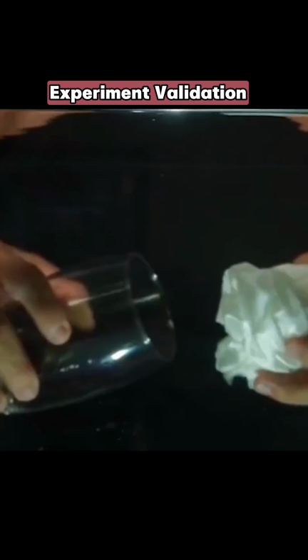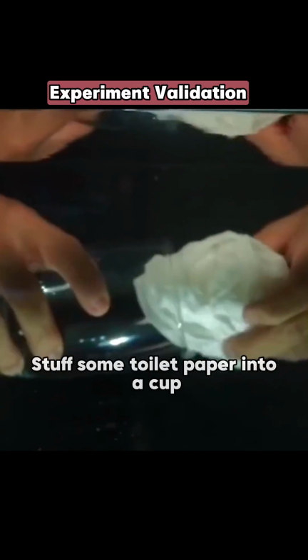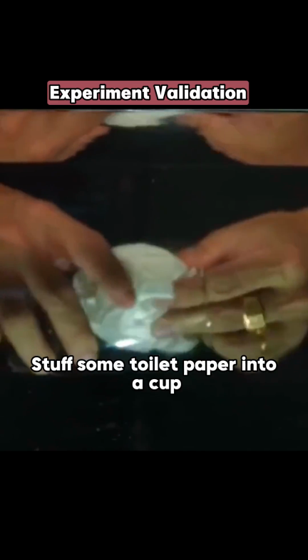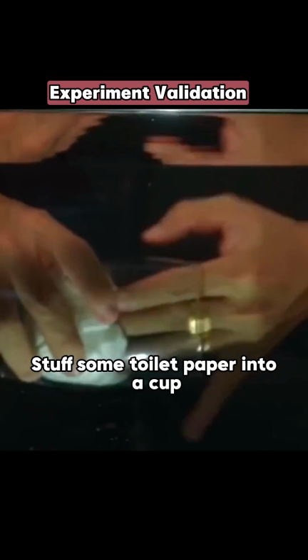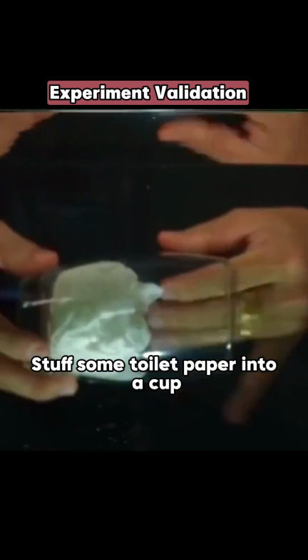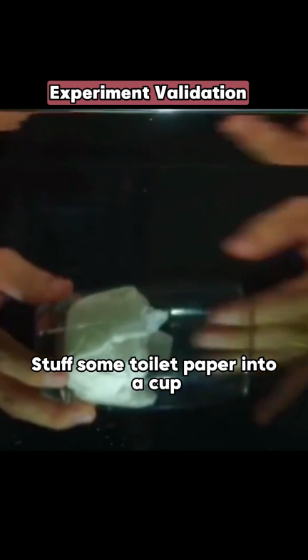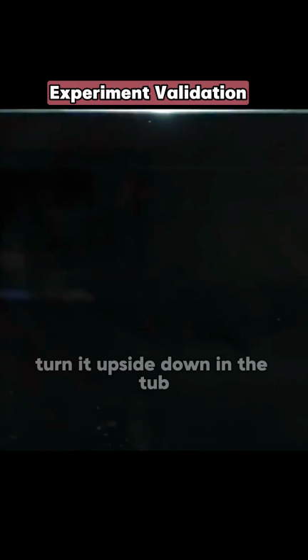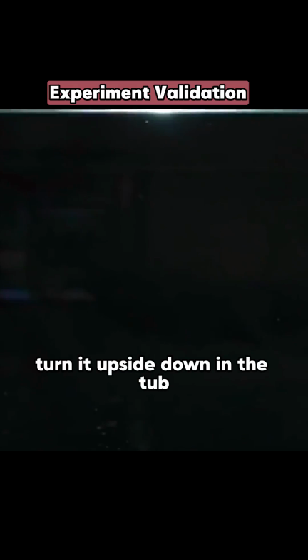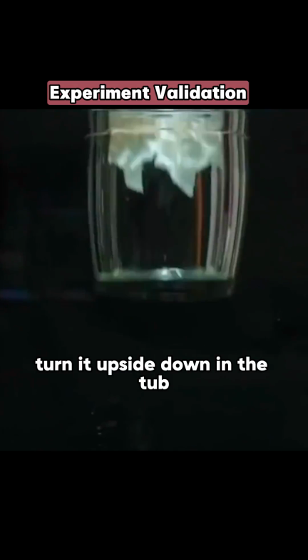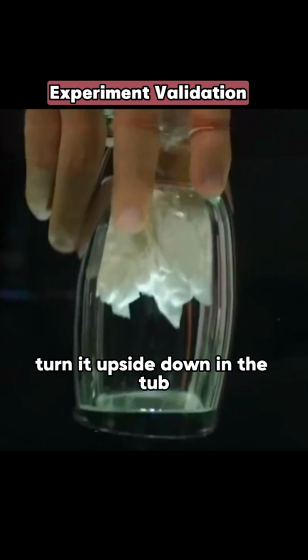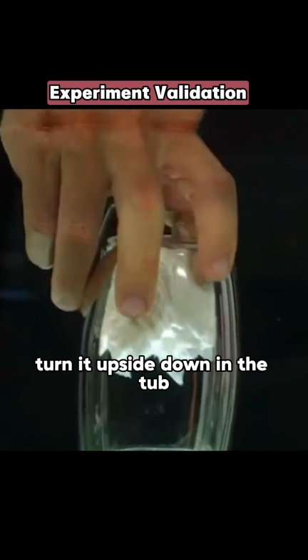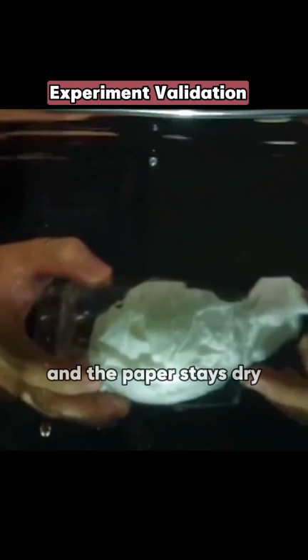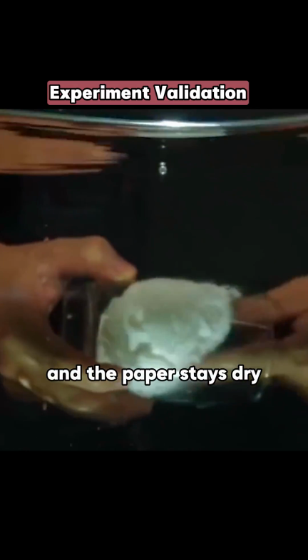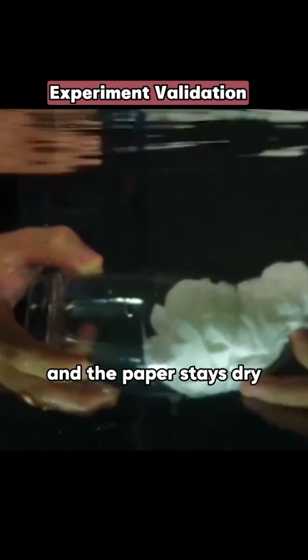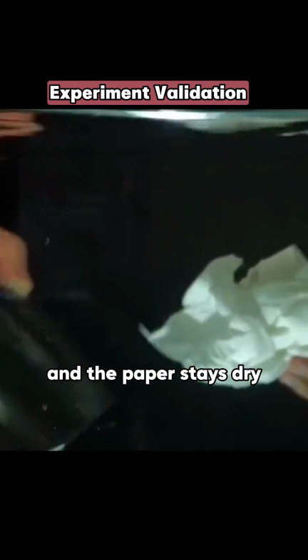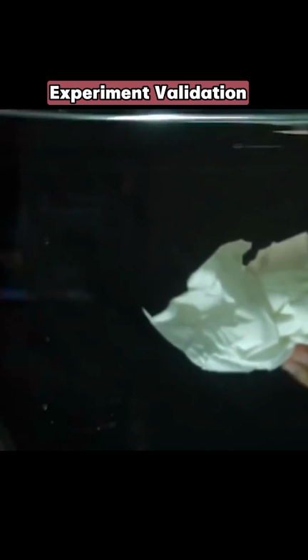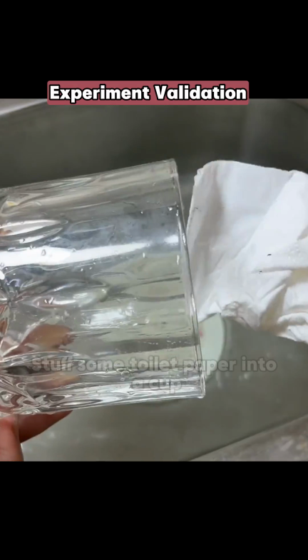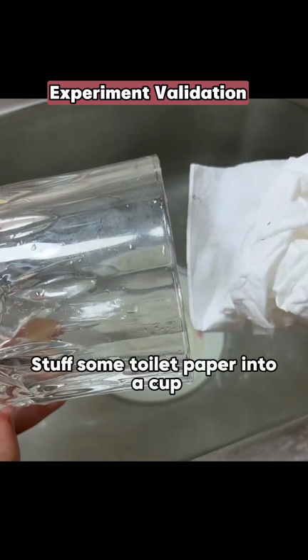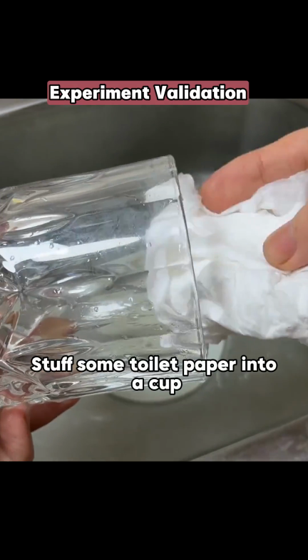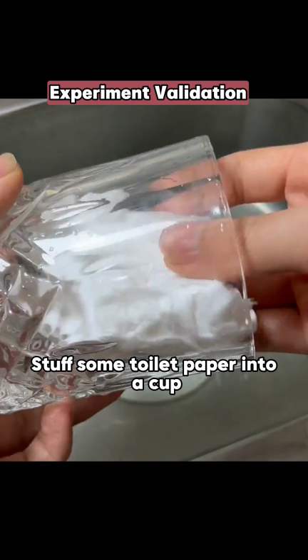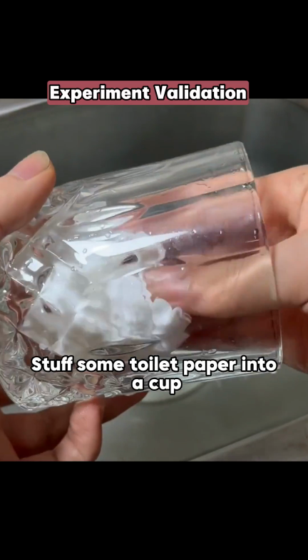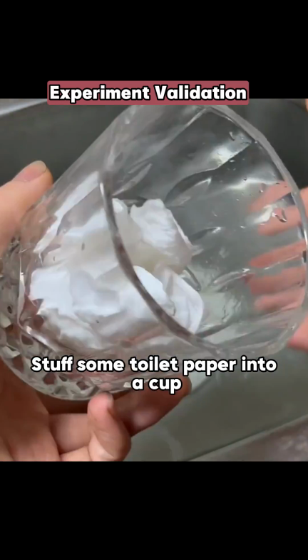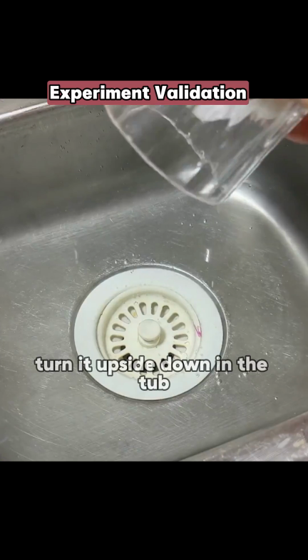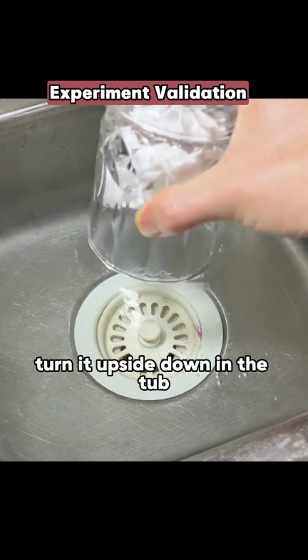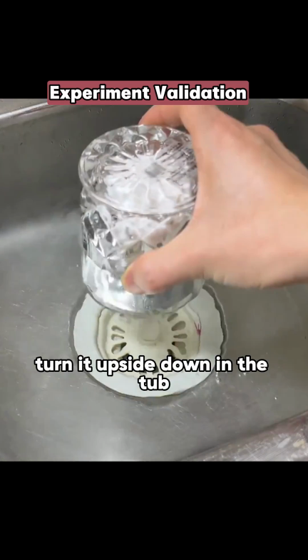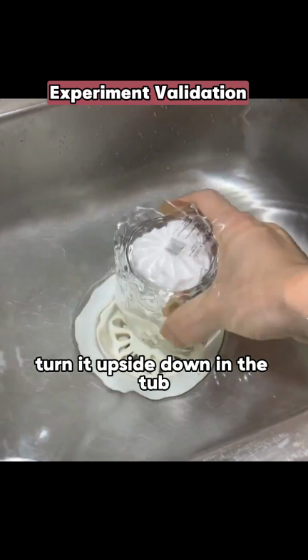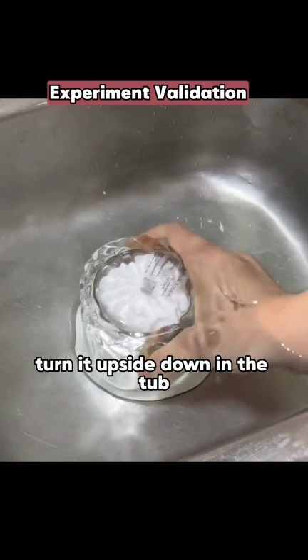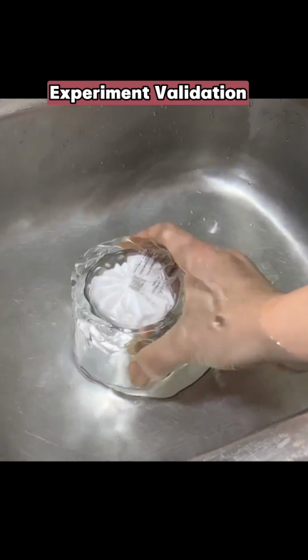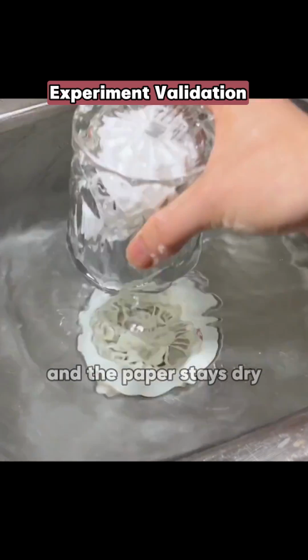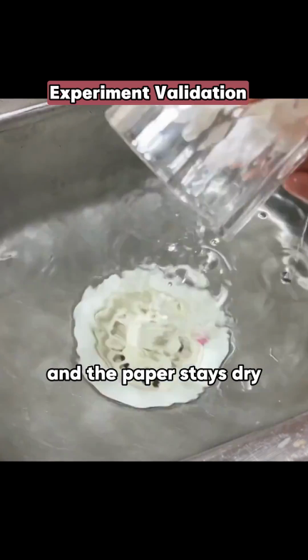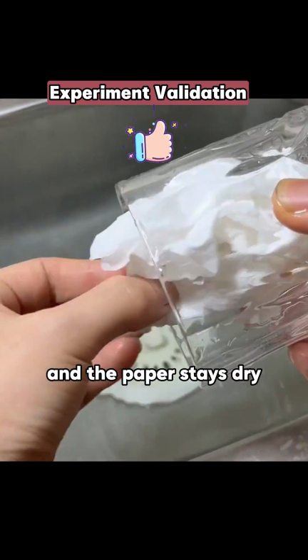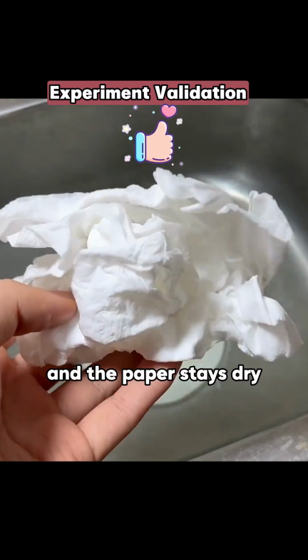Stuff some toilet paper into a cup, turn it upside down in the tub, and the paper stays dry.